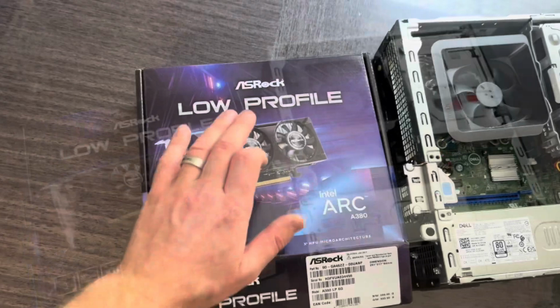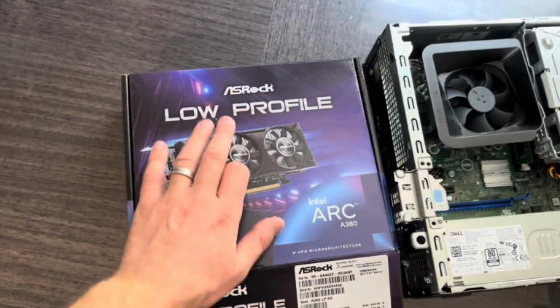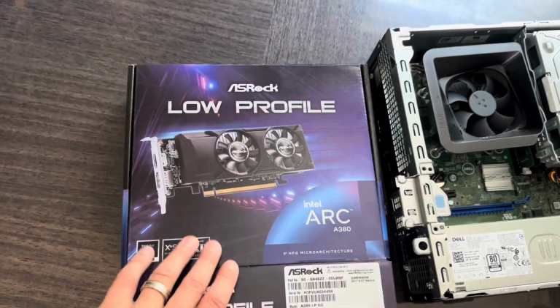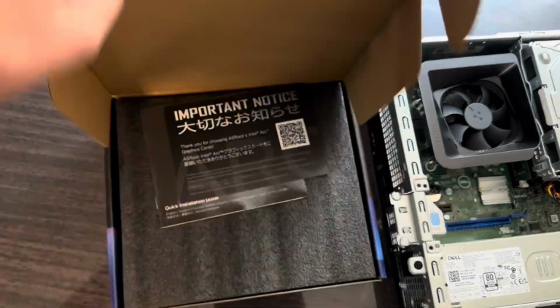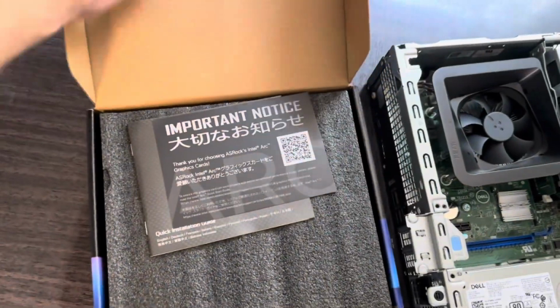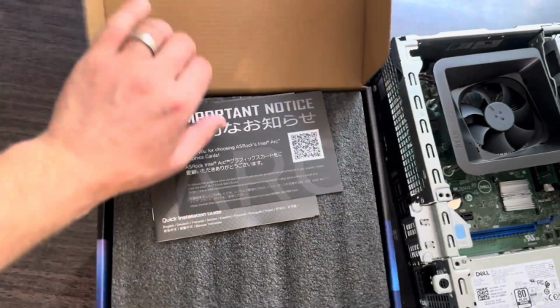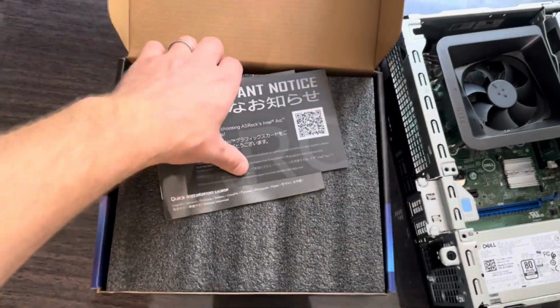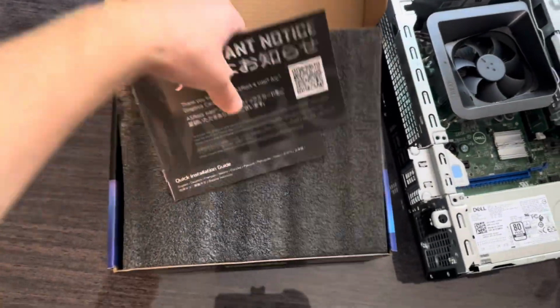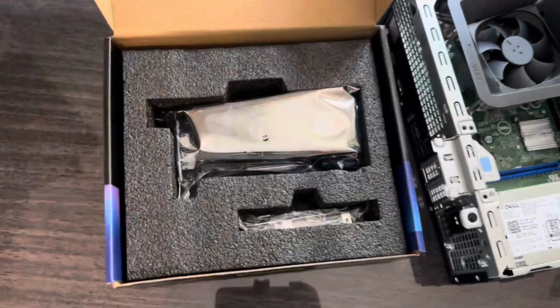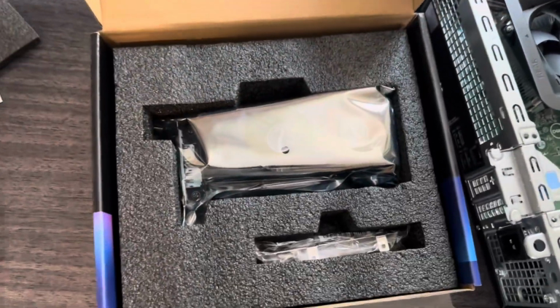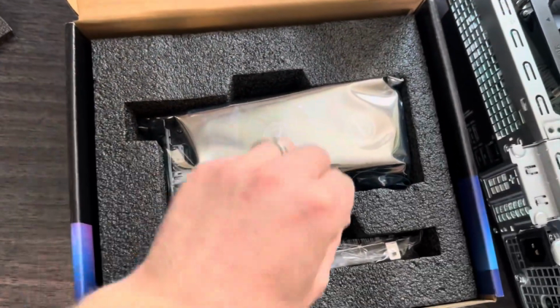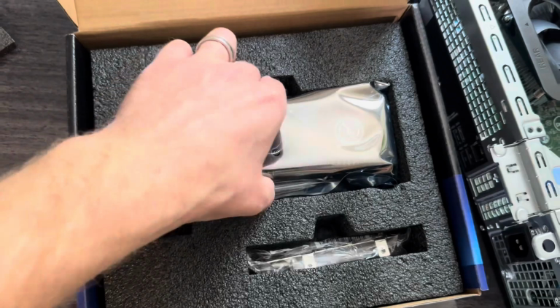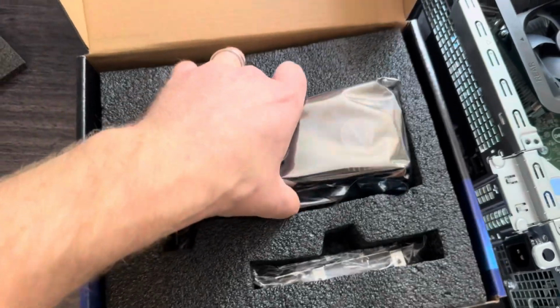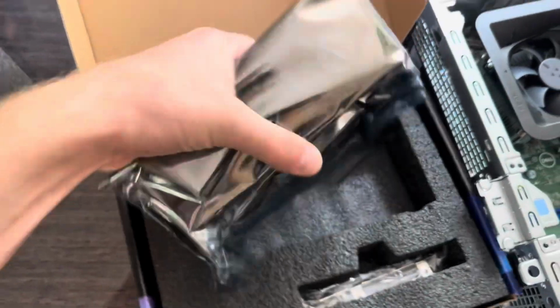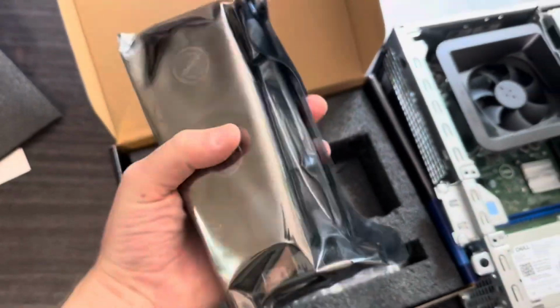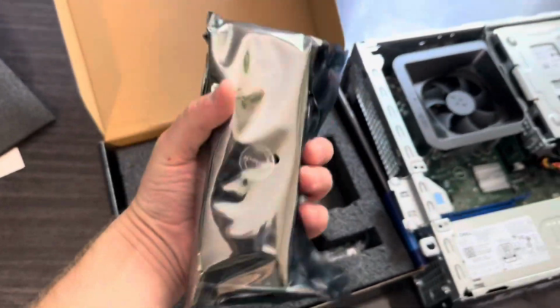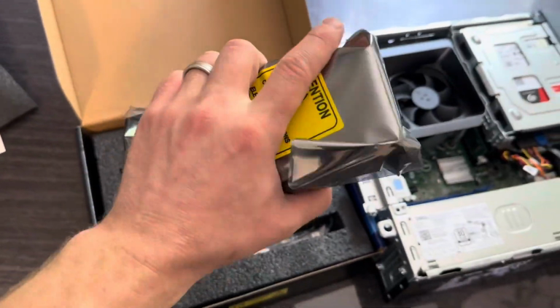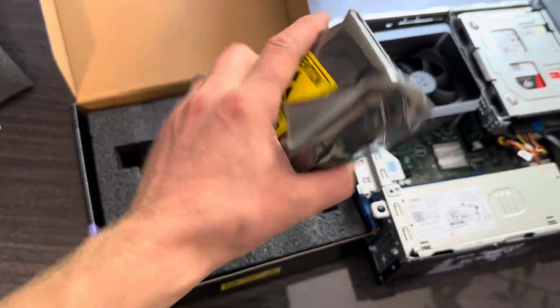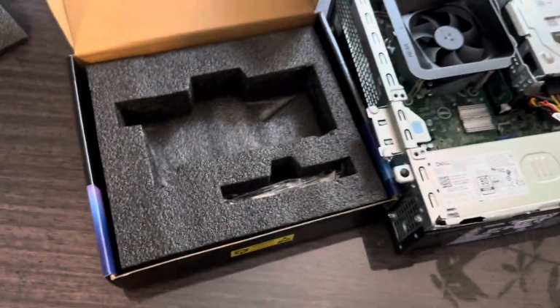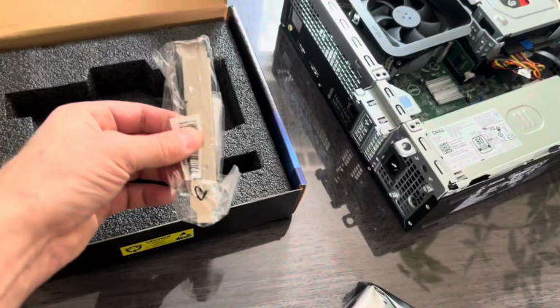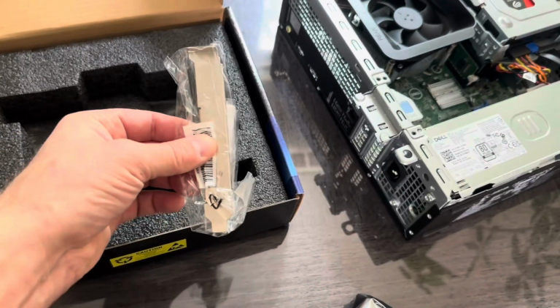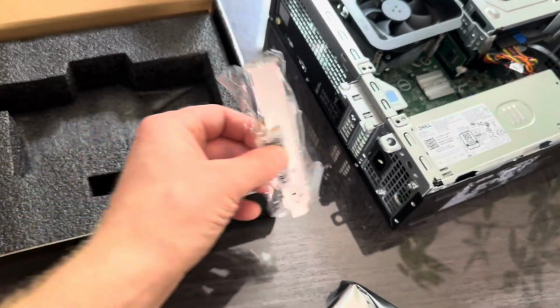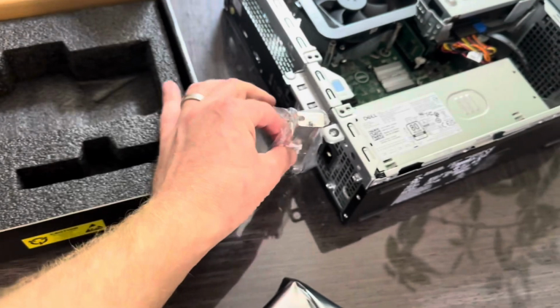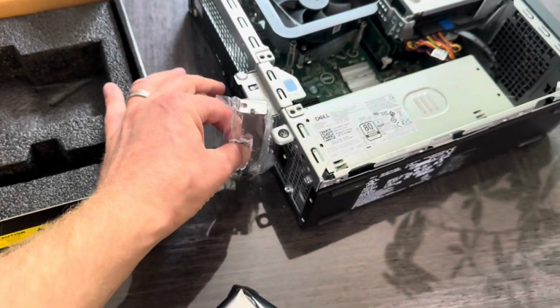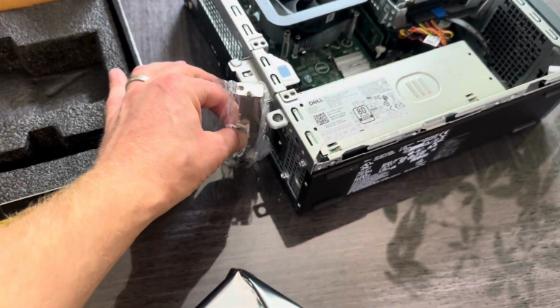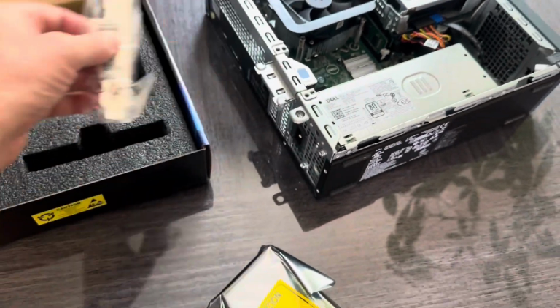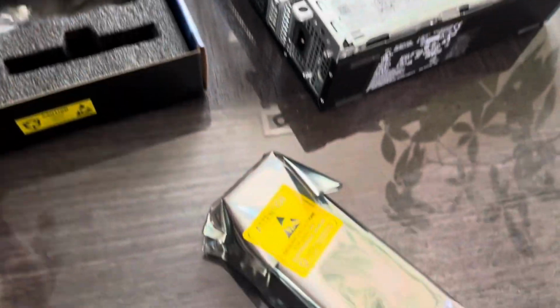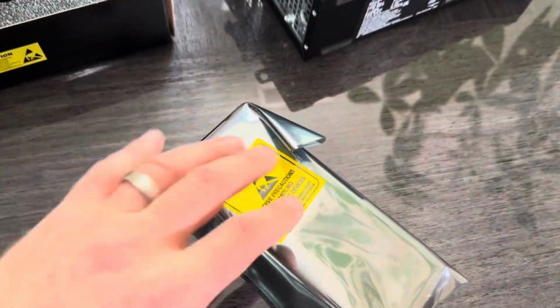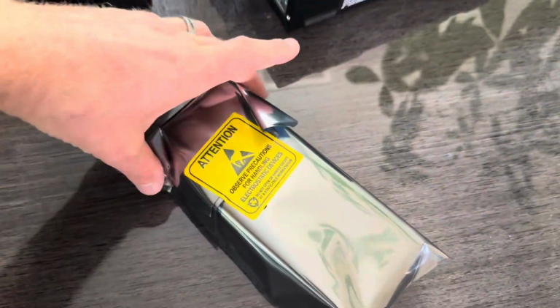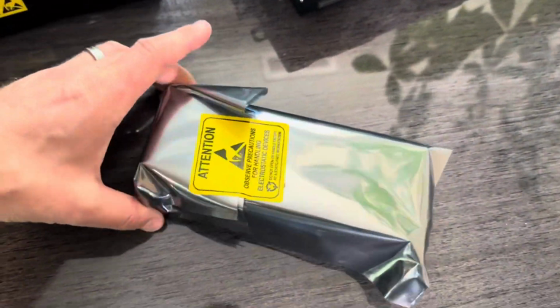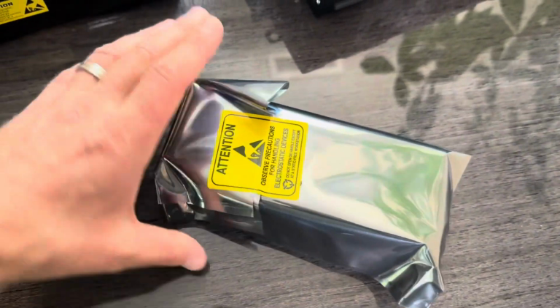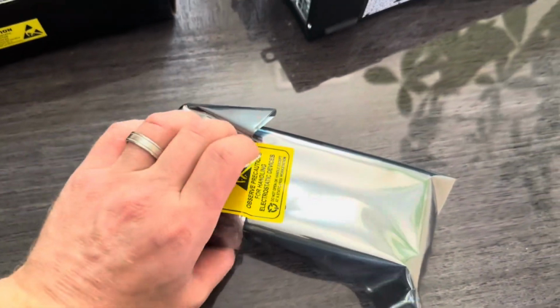I bought it on Amazon. It didn't come sealed, by the way. We get the video card — very small — and we get this bracket for the back but it's definitely for a bigger computer, so we're going to use the one that's already in here.